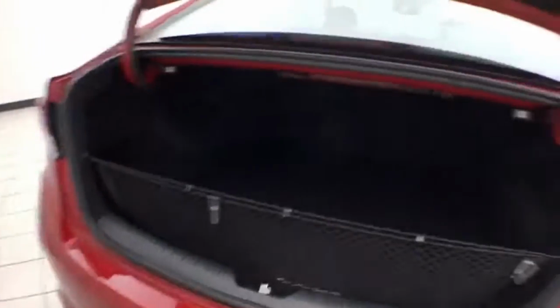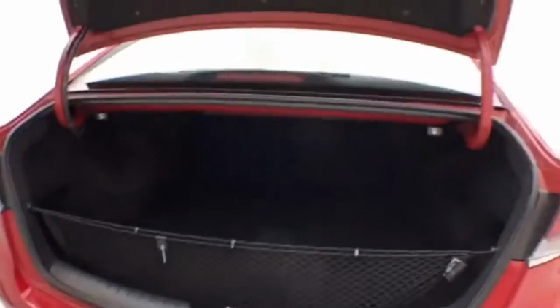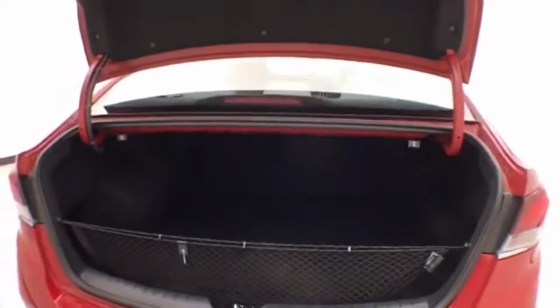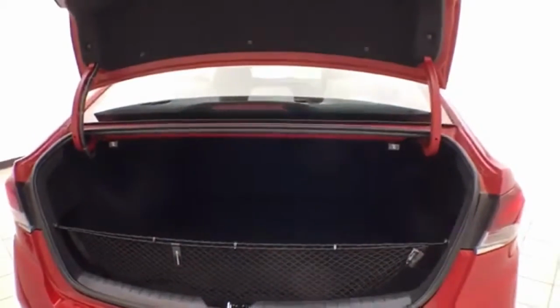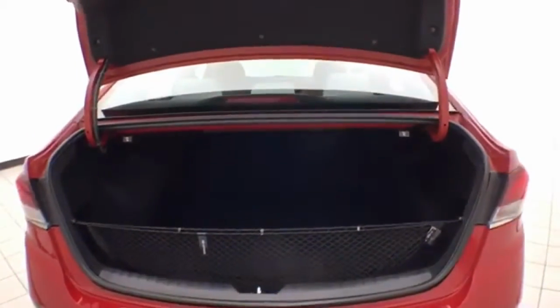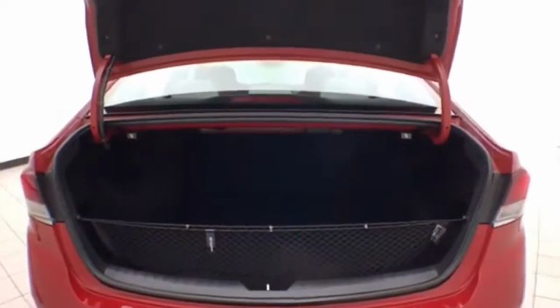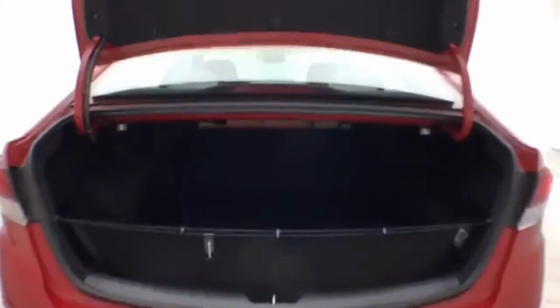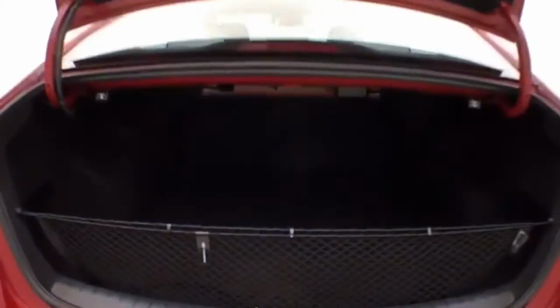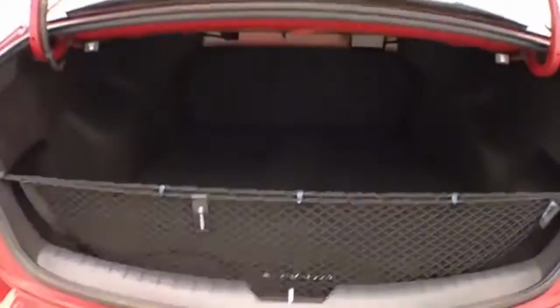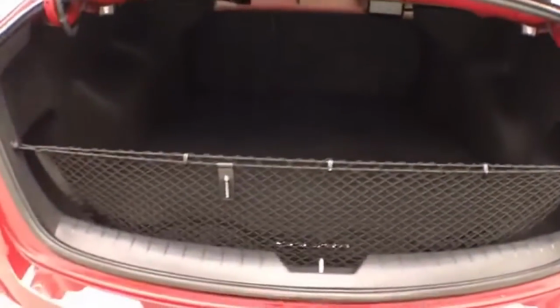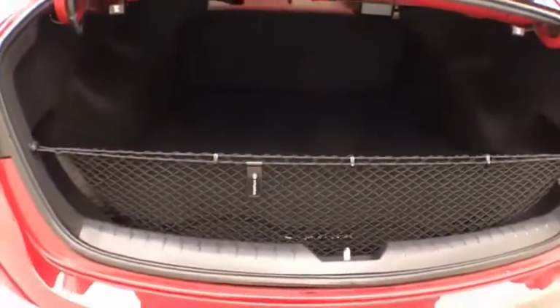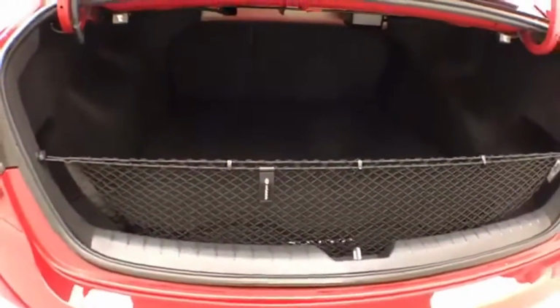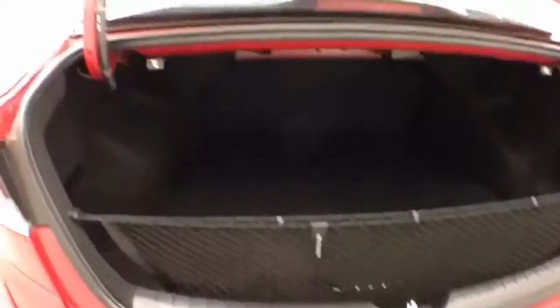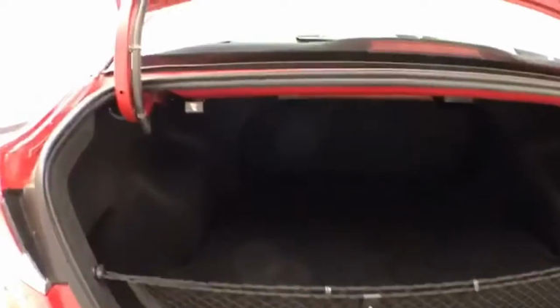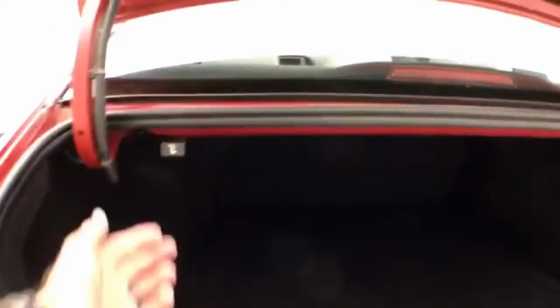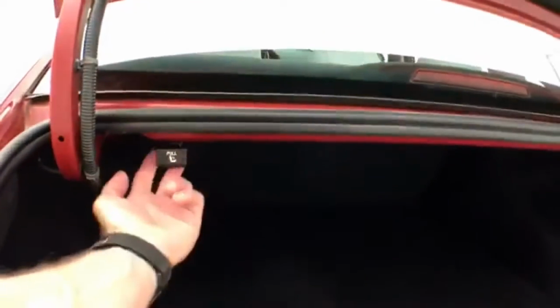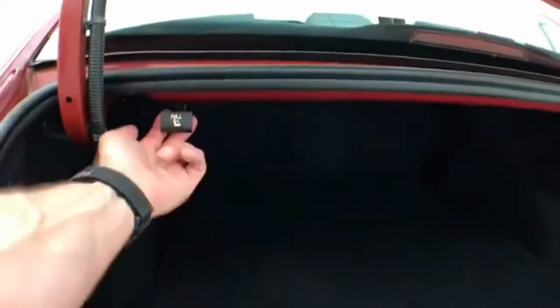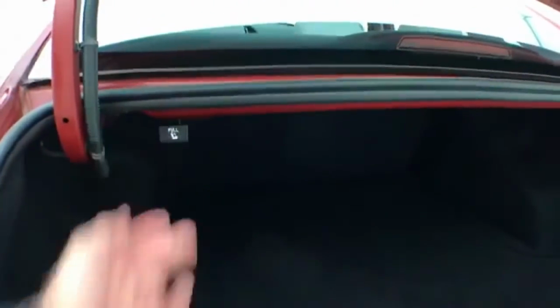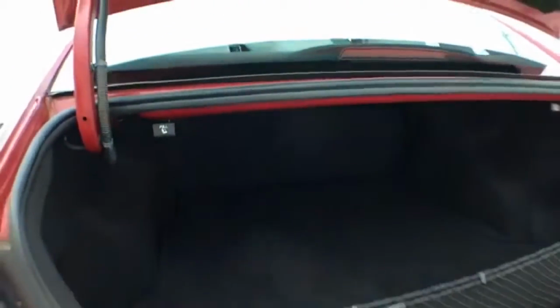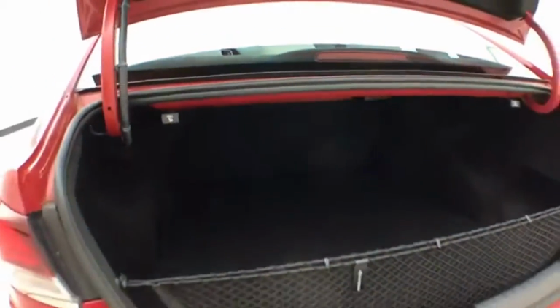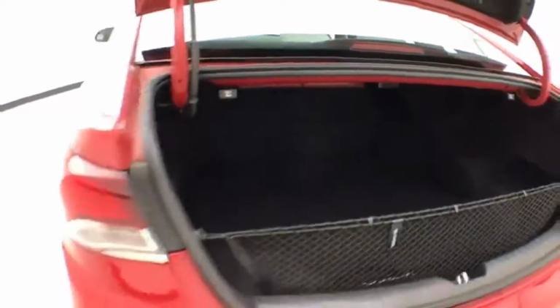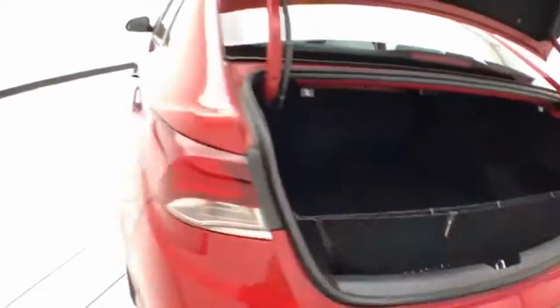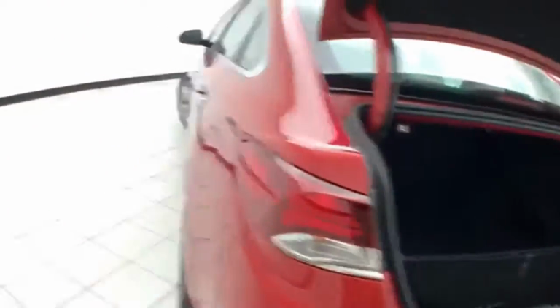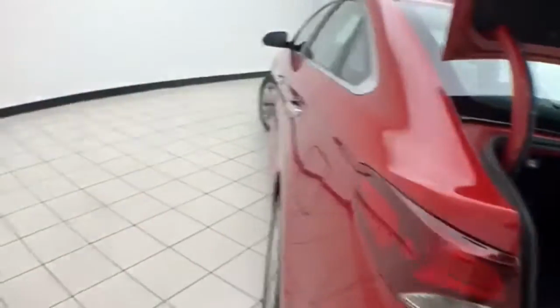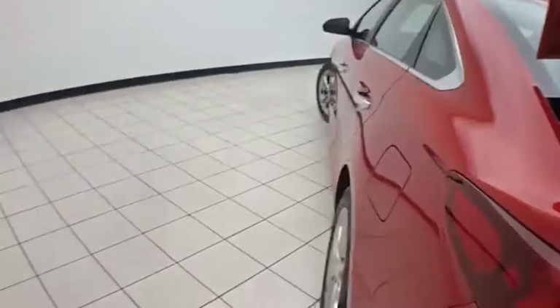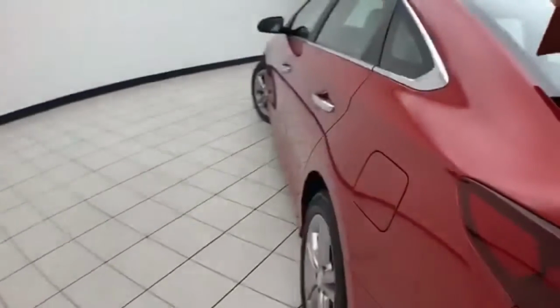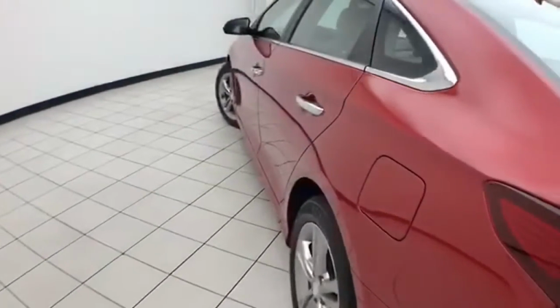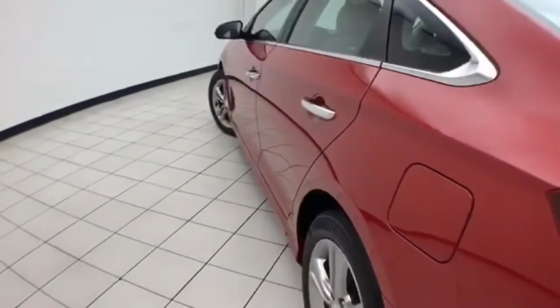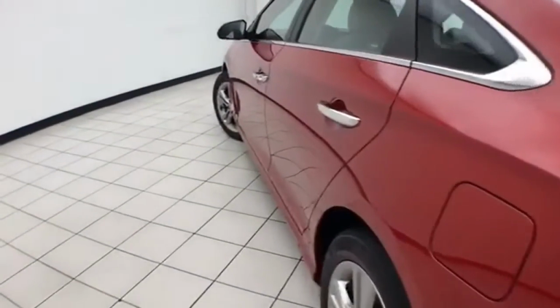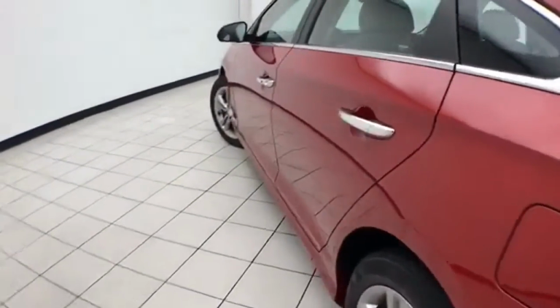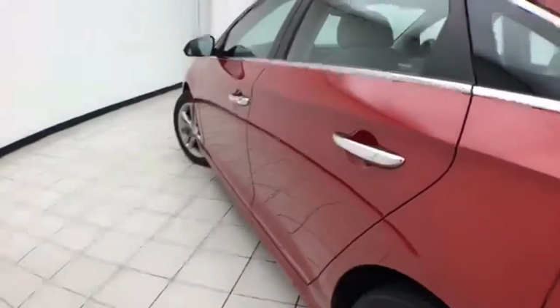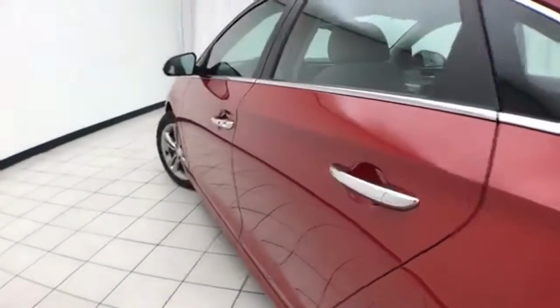Spacious trunk with a wide opening that makes it easy to get things in and out. There's a removable cargo net, perfect for keeping smaller items secure. Pull the tab on either side and the split seatback folds down to accommodate longer cargo items.